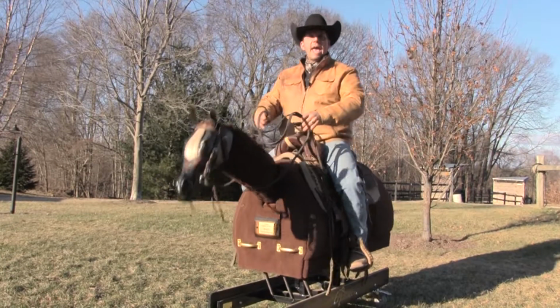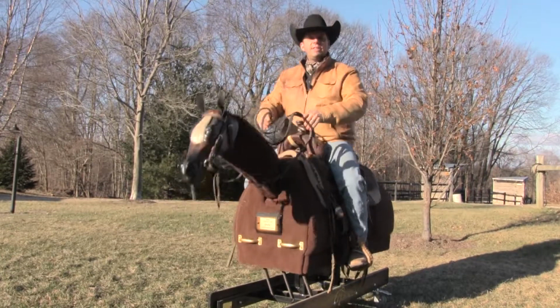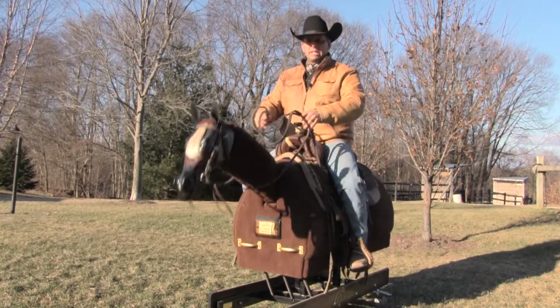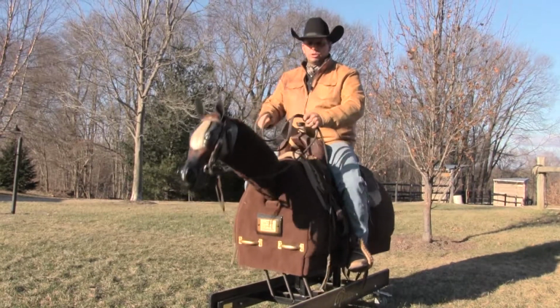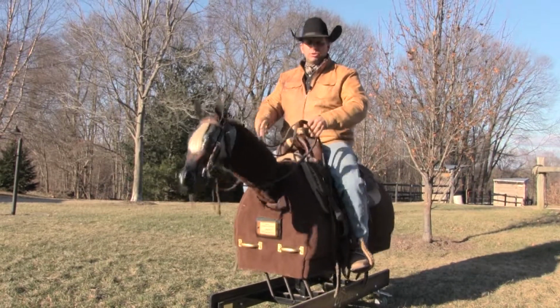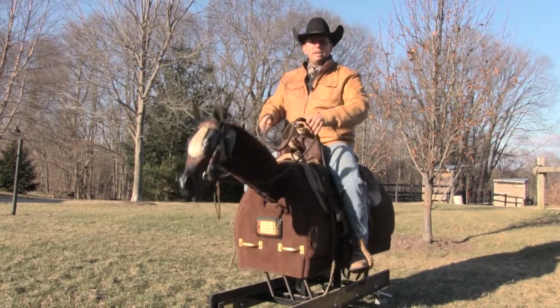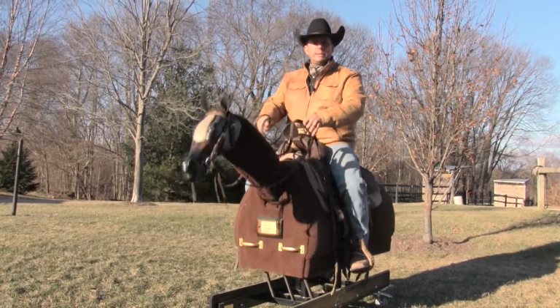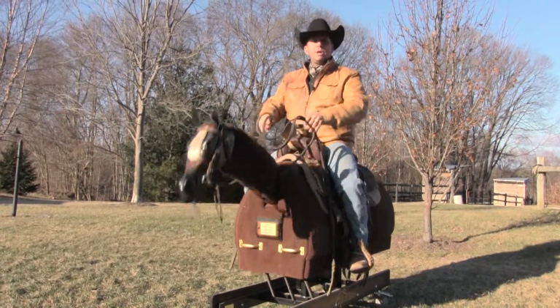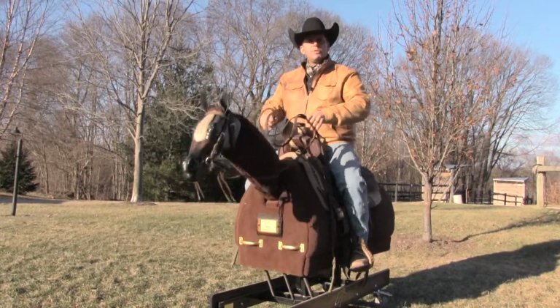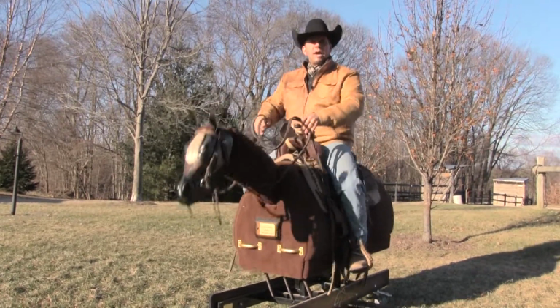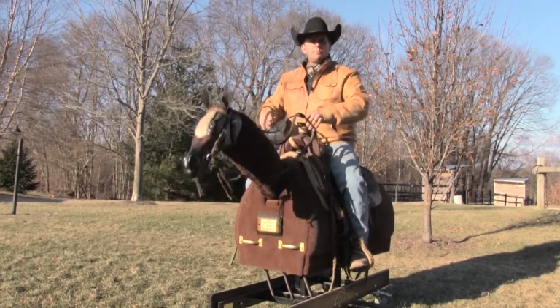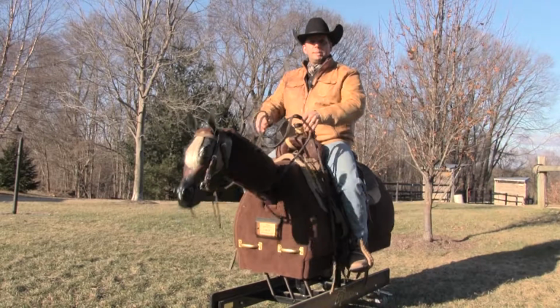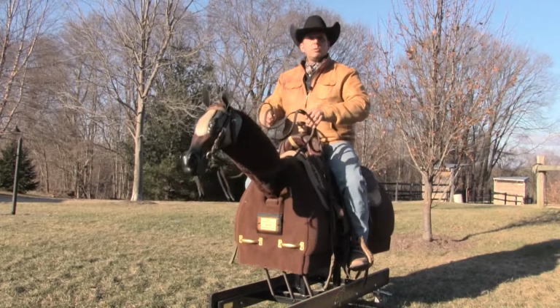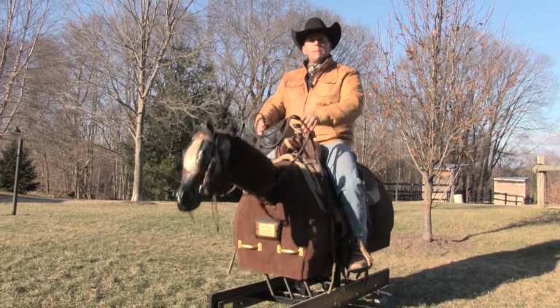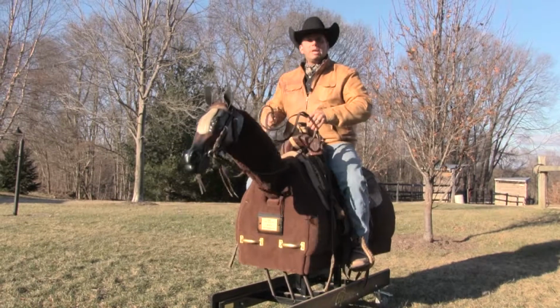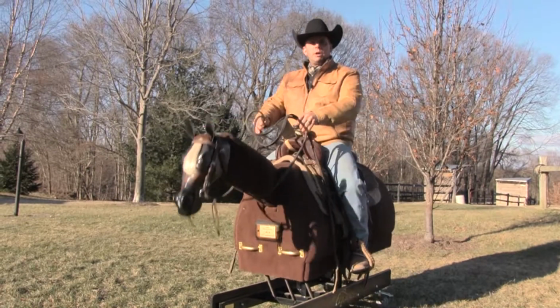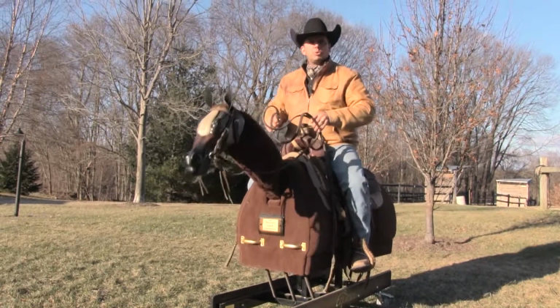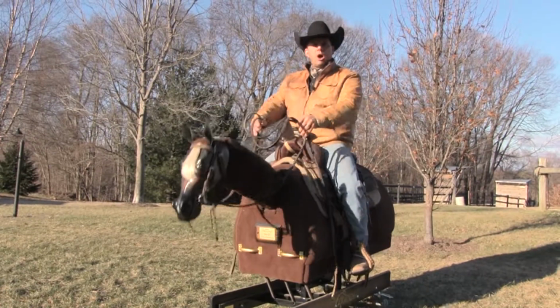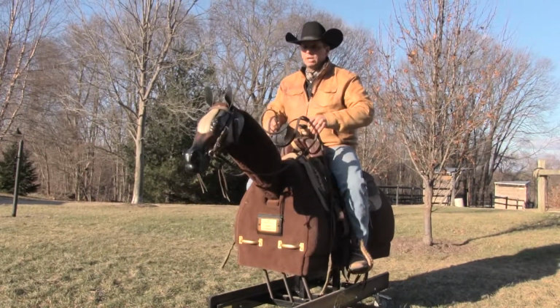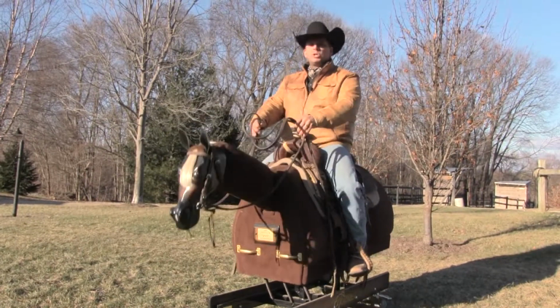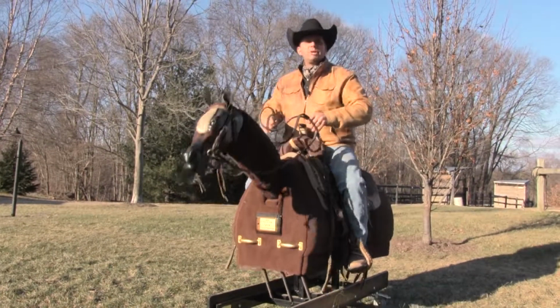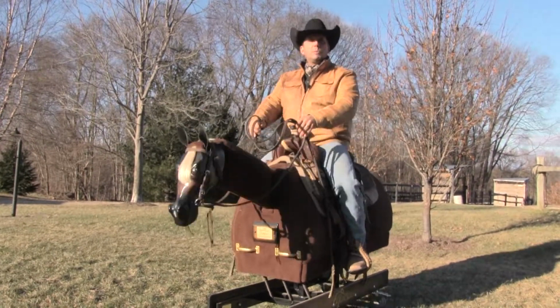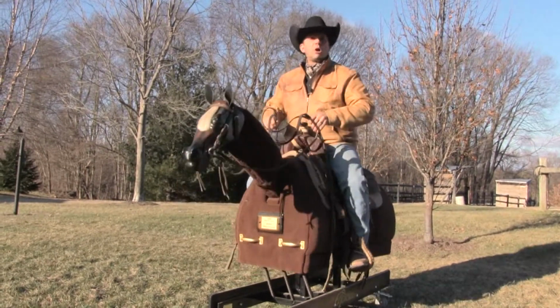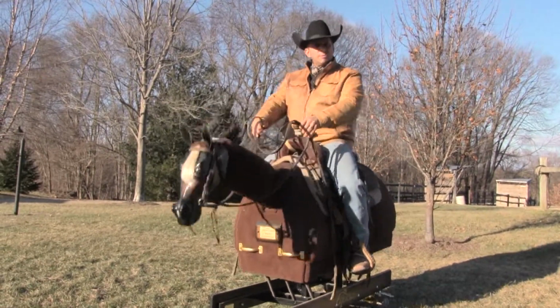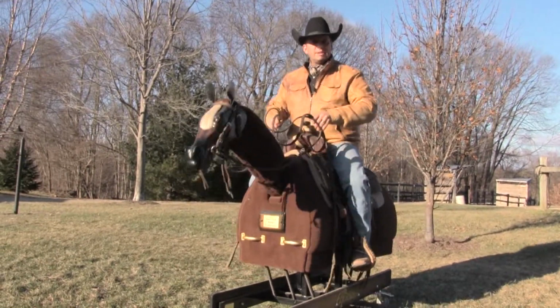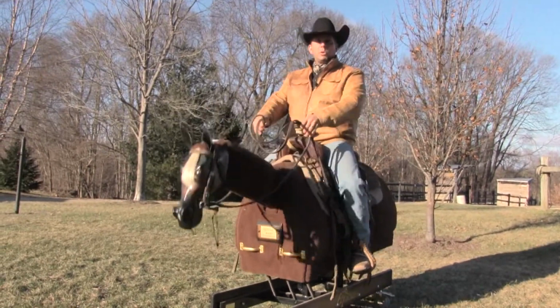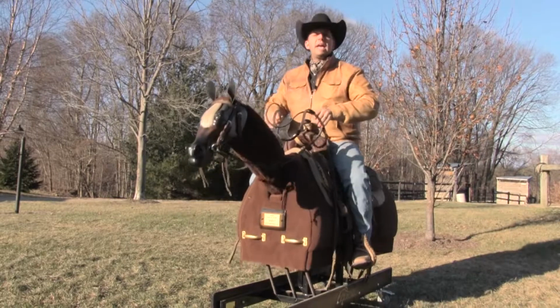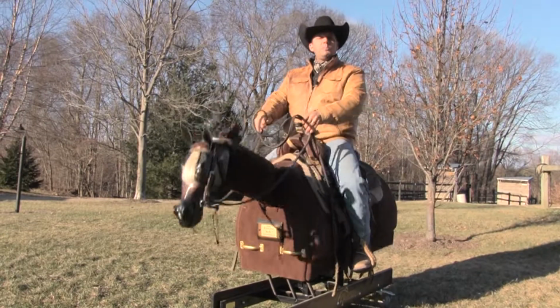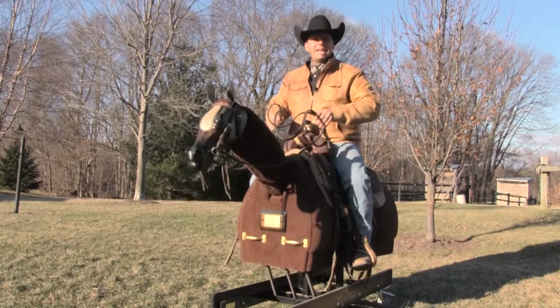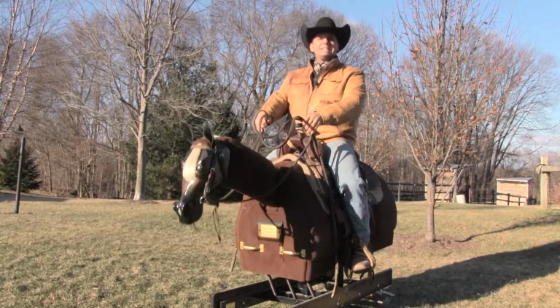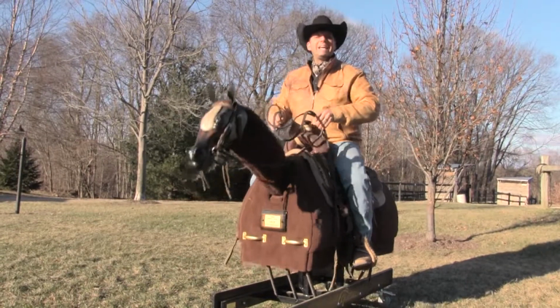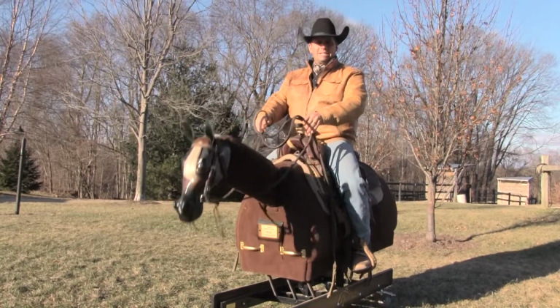This allows you to use your fingertips for the finite movements. Remember to keep your elbows soft so they're giving with large movements of the horse, and you maintain a steady contact.